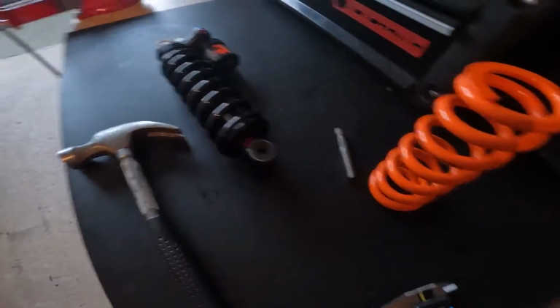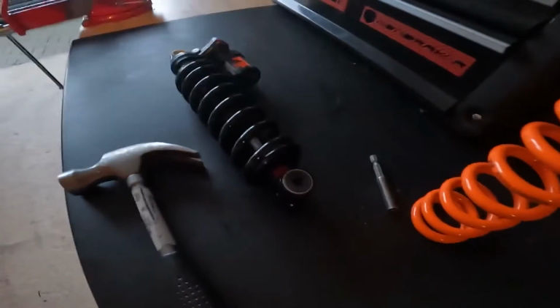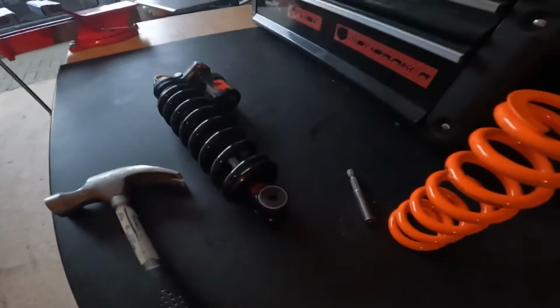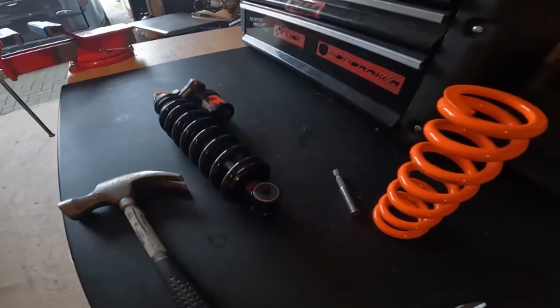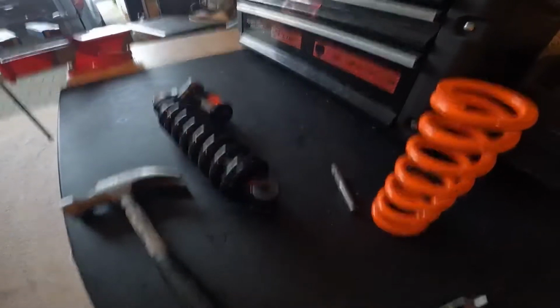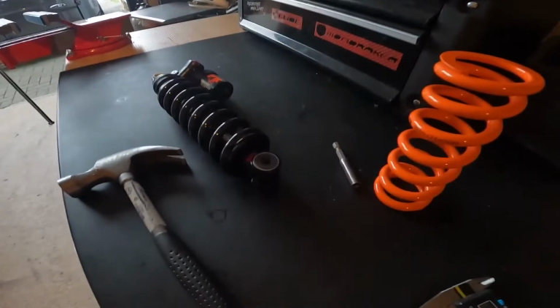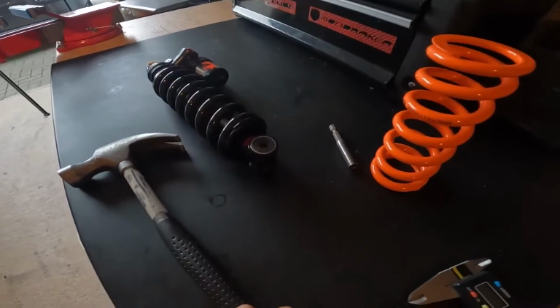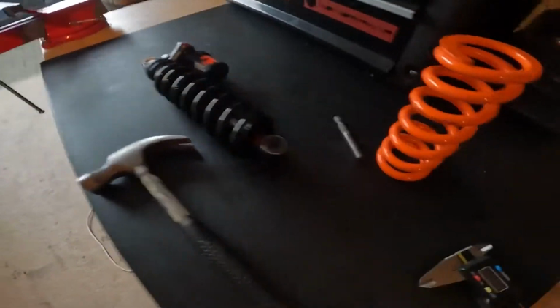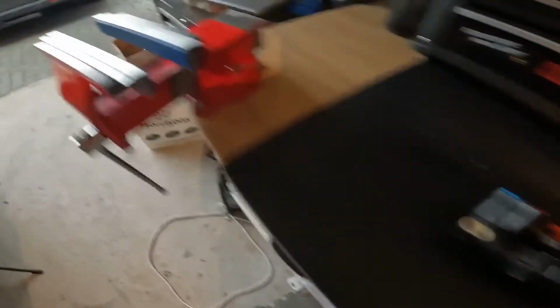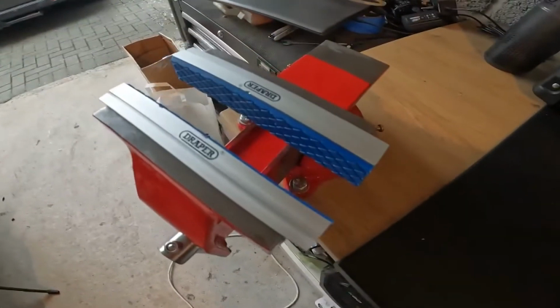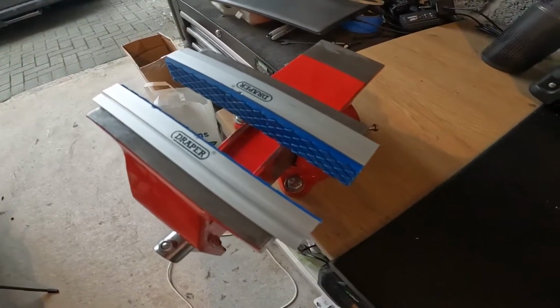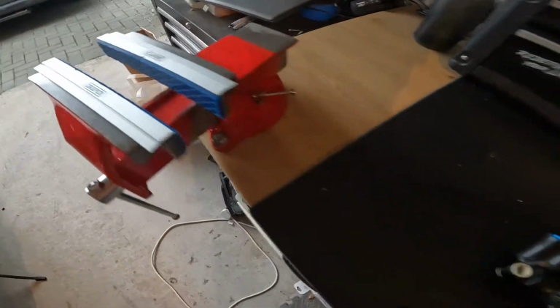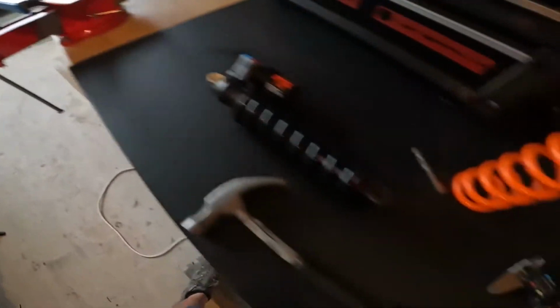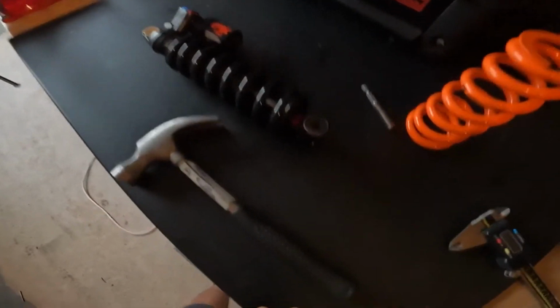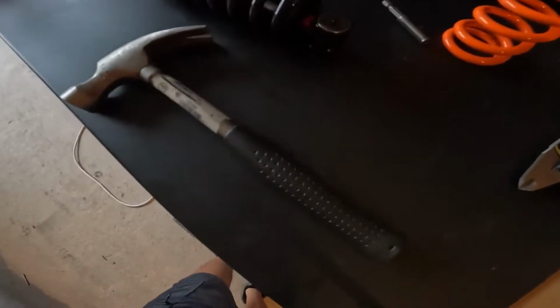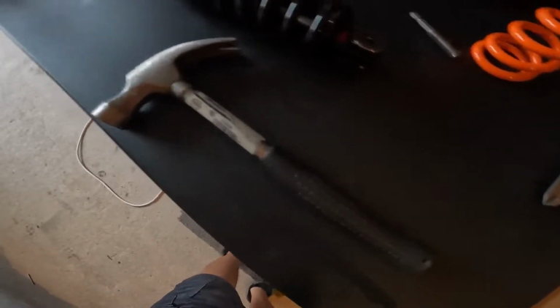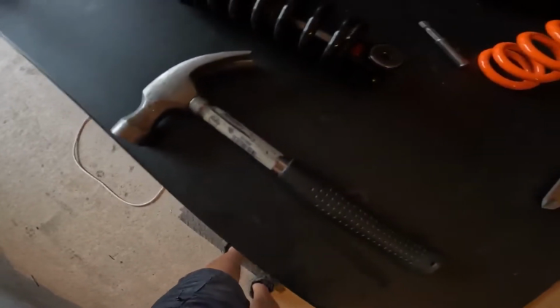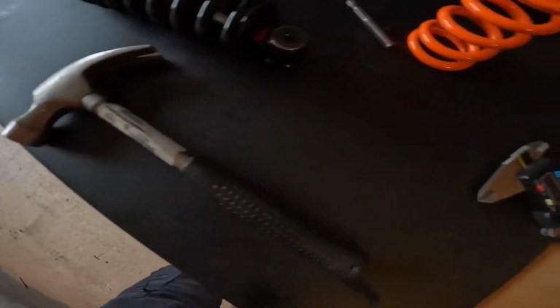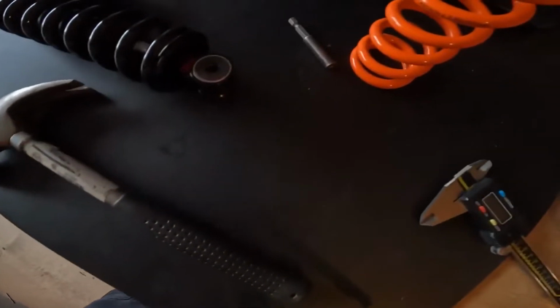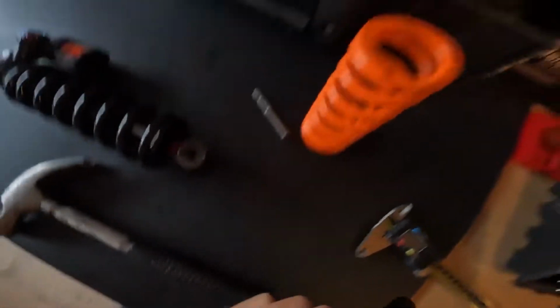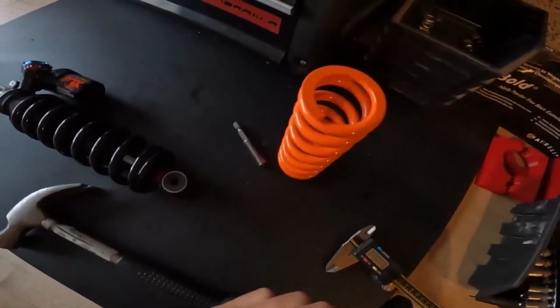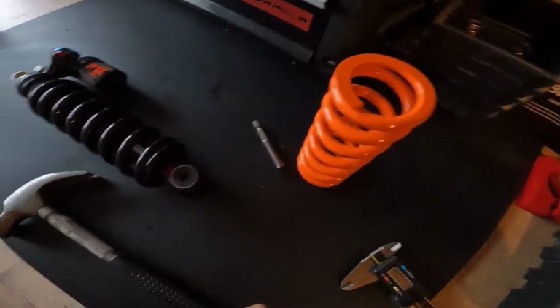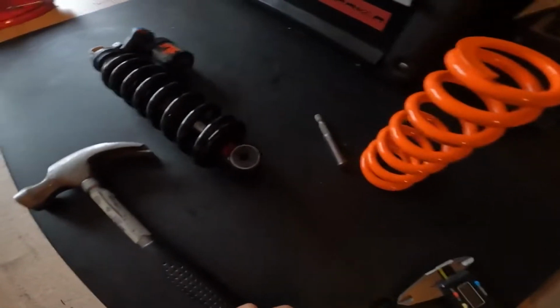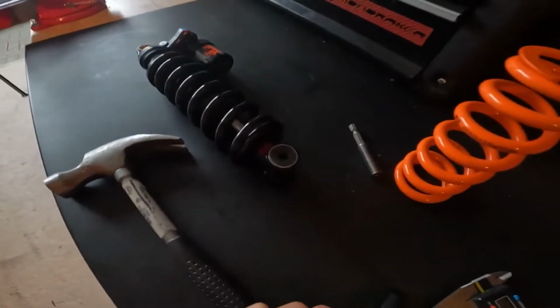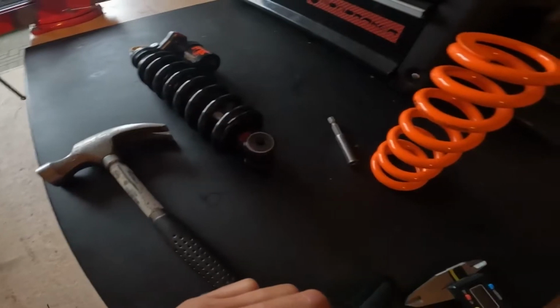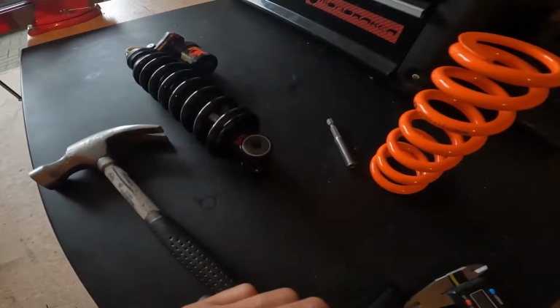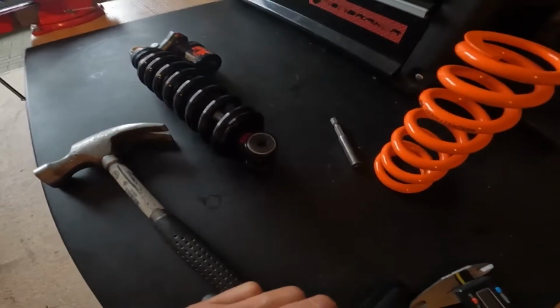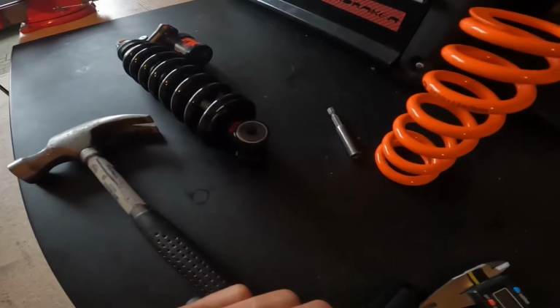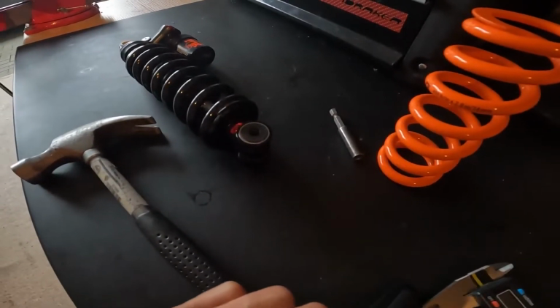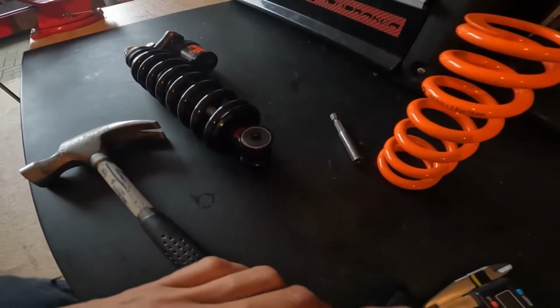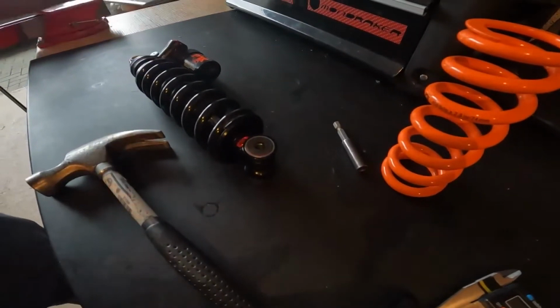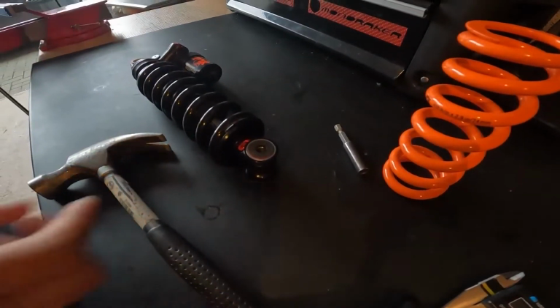Okay here we go. What tools will we need? You'll need a nice little vise for putting it back together, a hammer or a mallet, and a new spring of course. And here's the tricky bit where people get a bit lost.